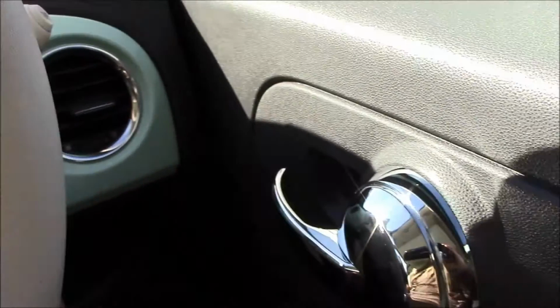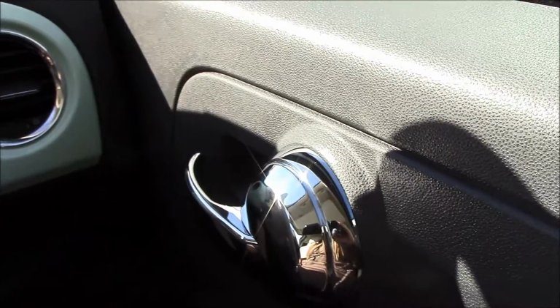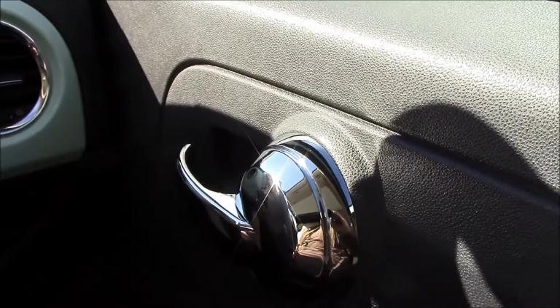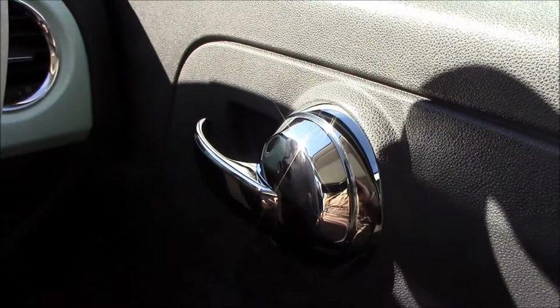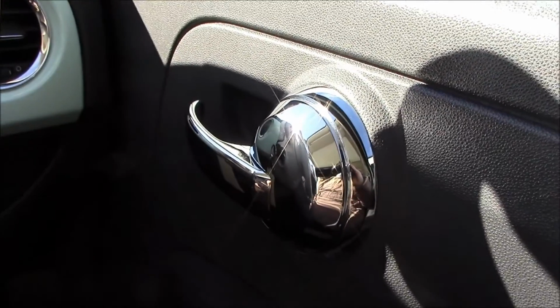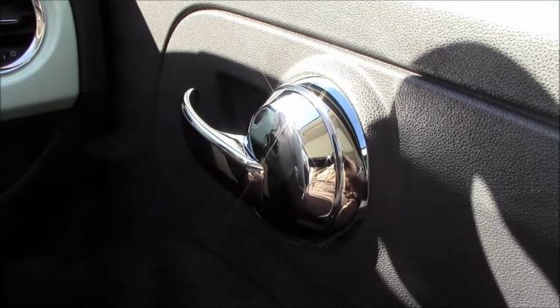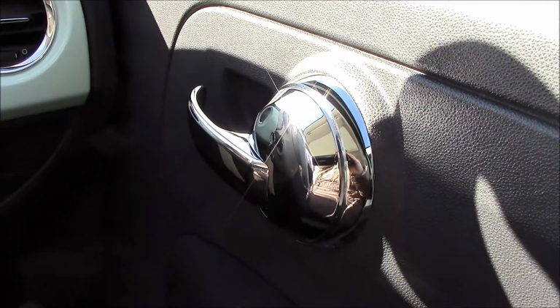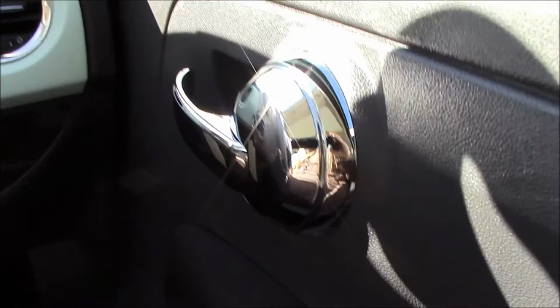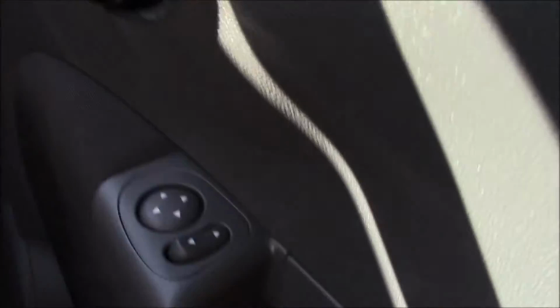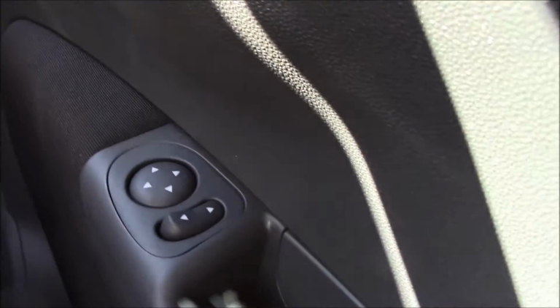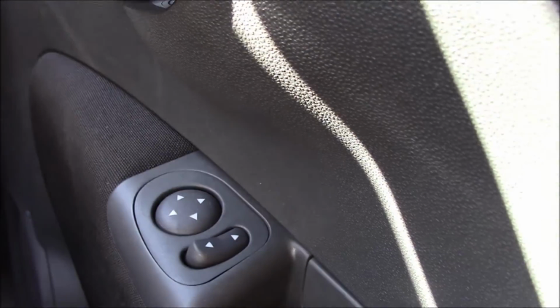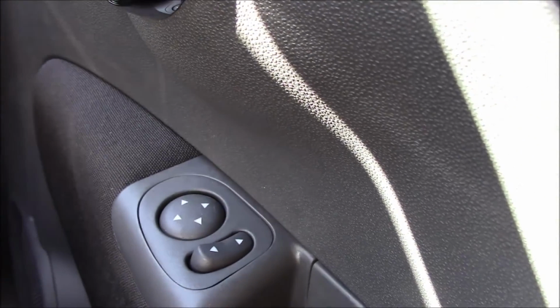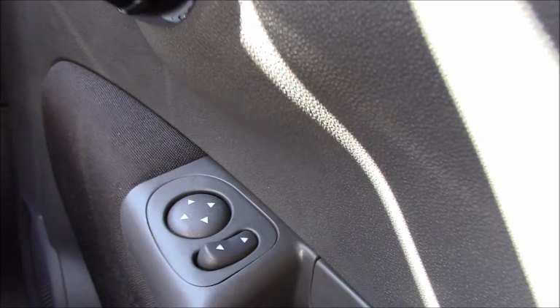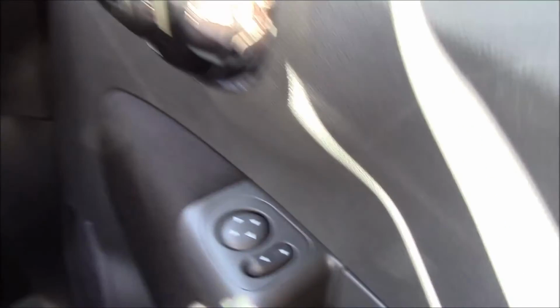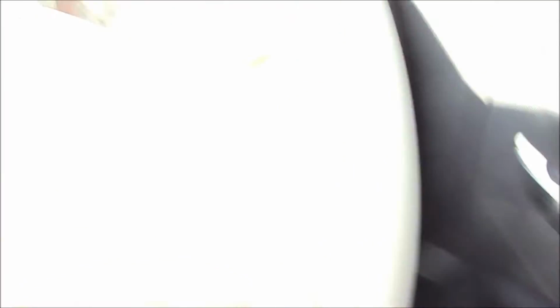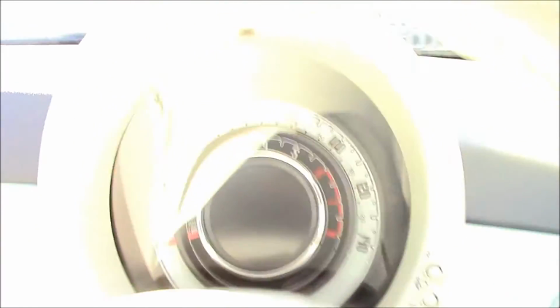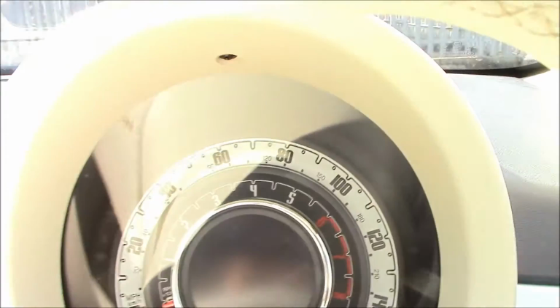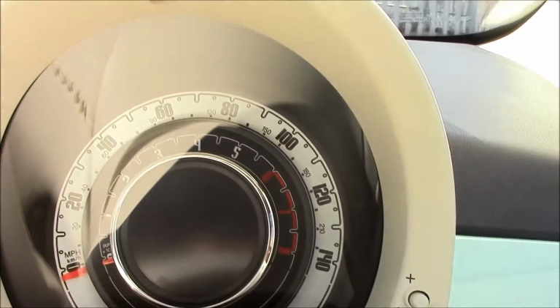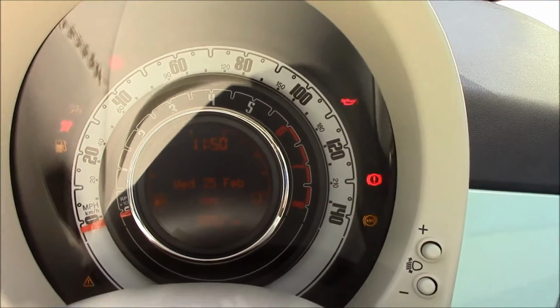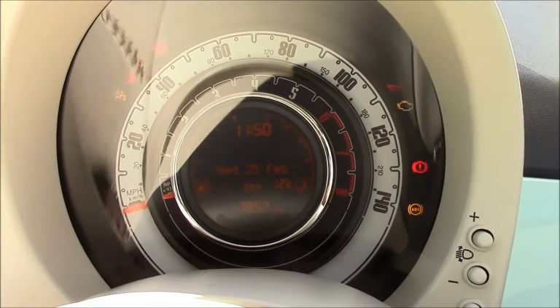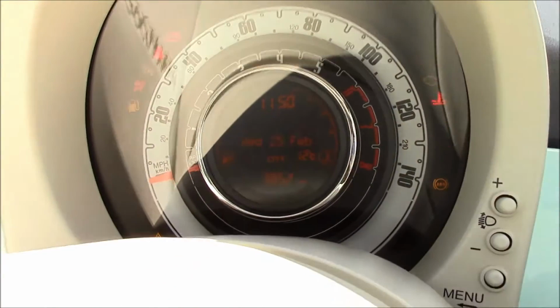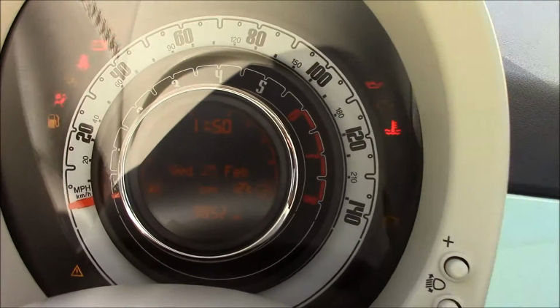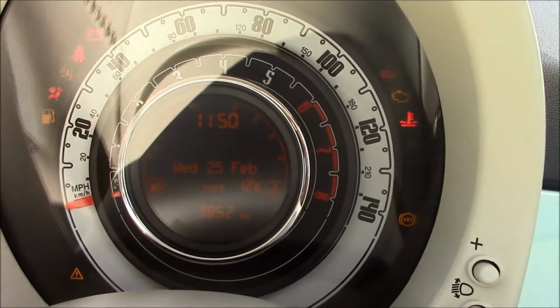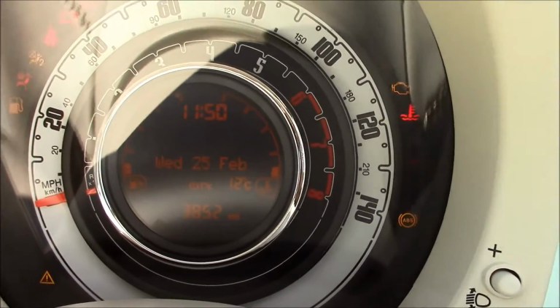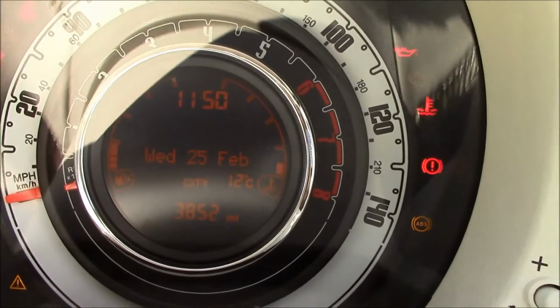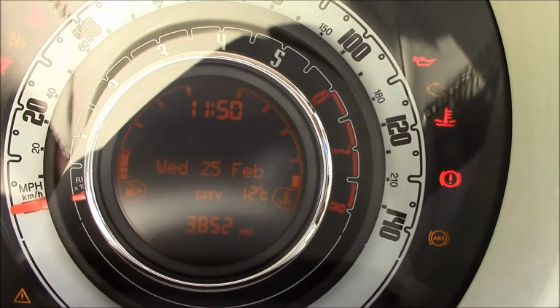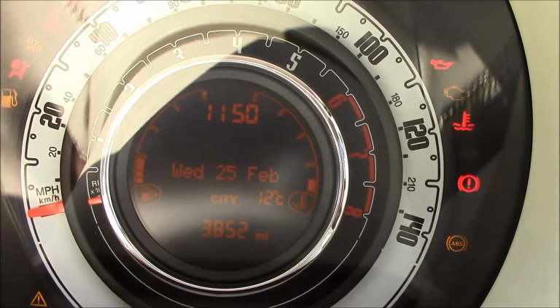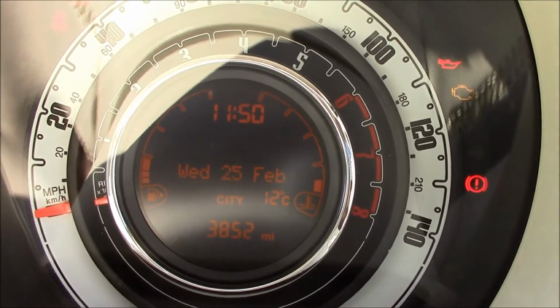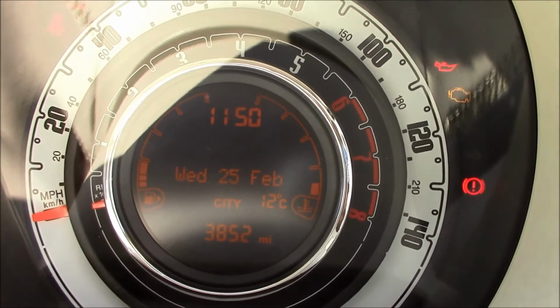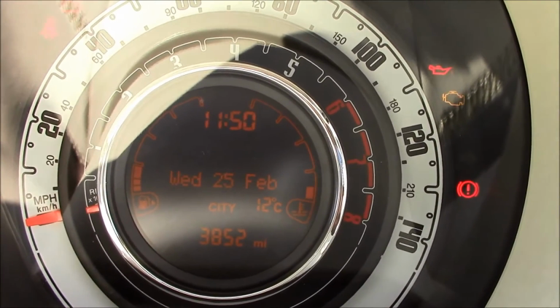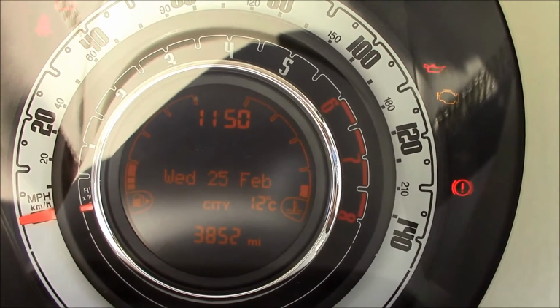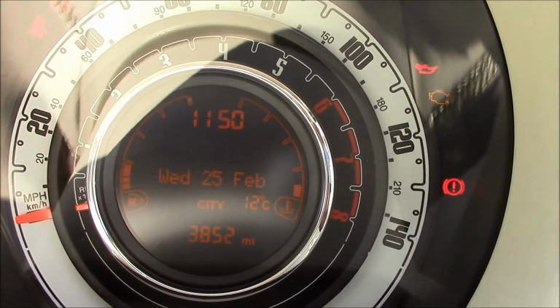There are also chrome interior door handles and electric wind mirrors. This vehicle is currently on 3,852 miles.